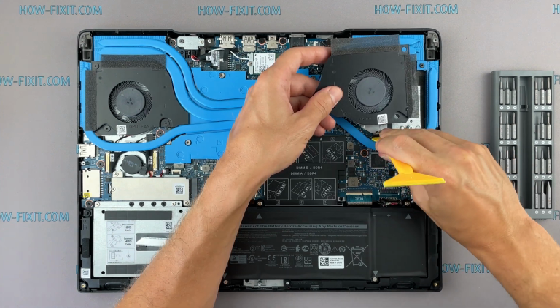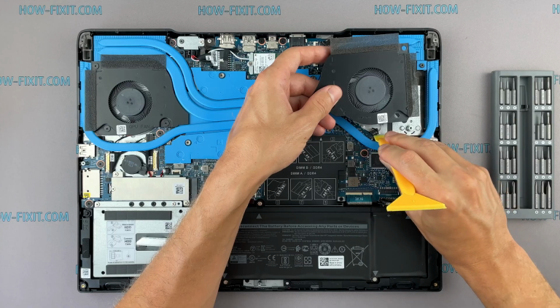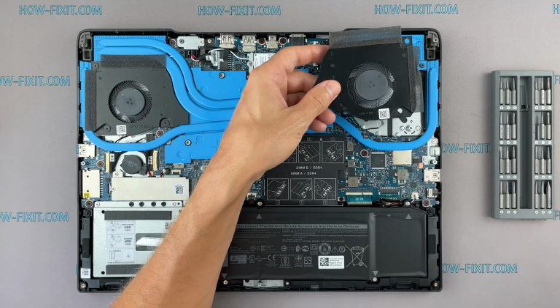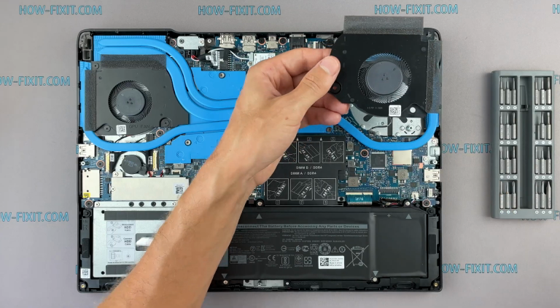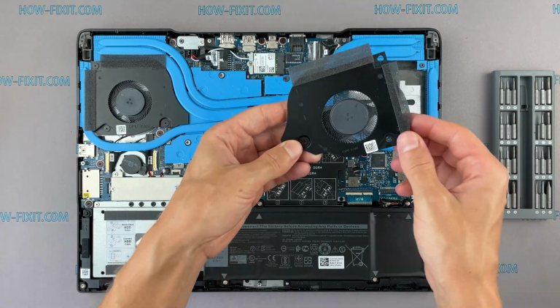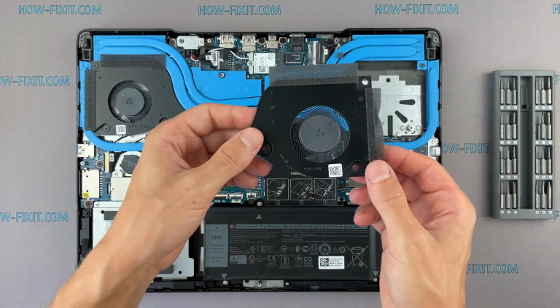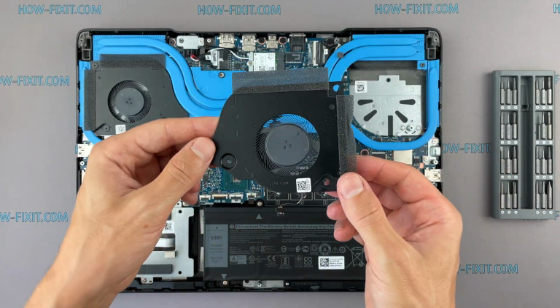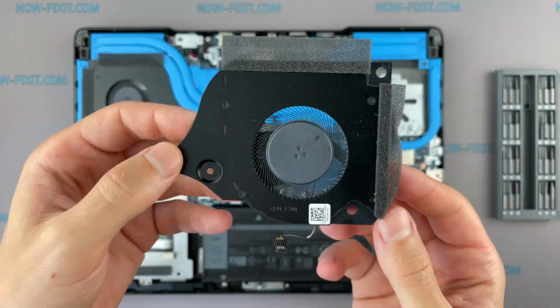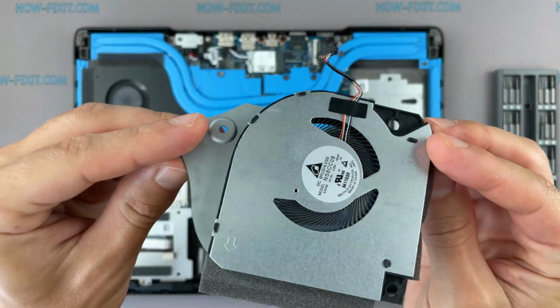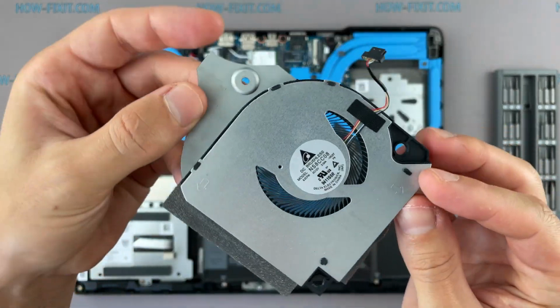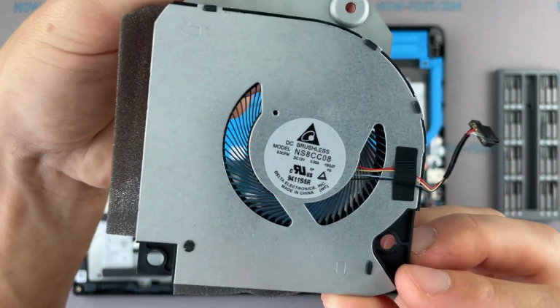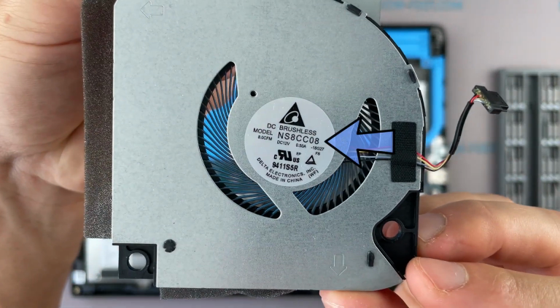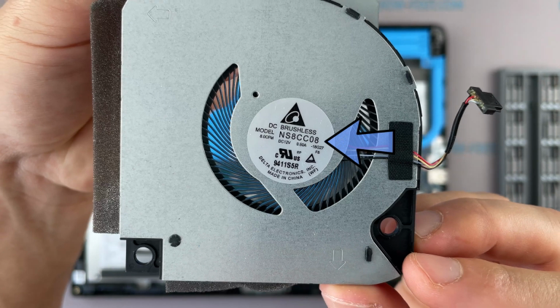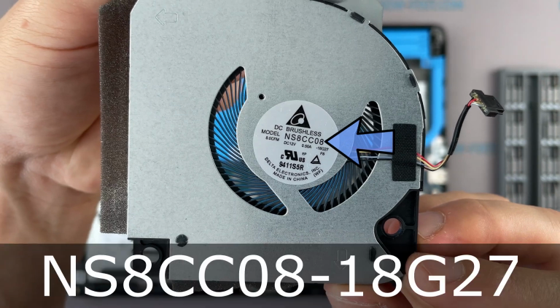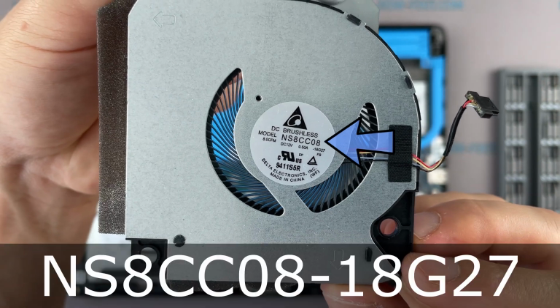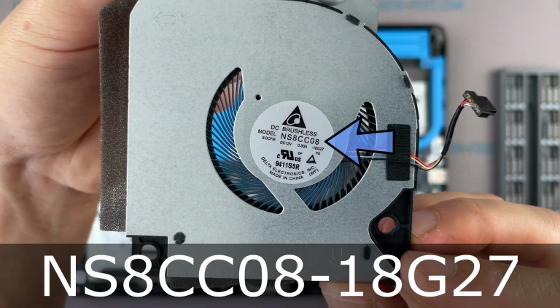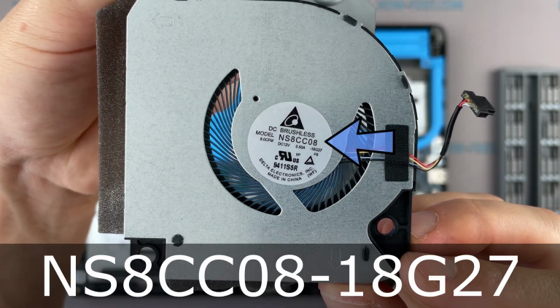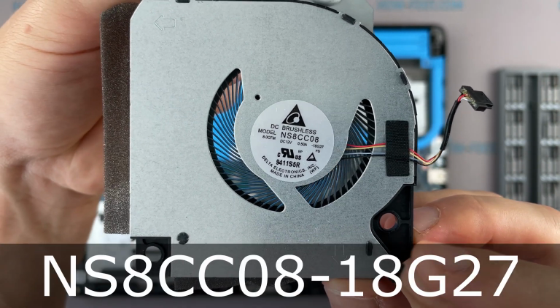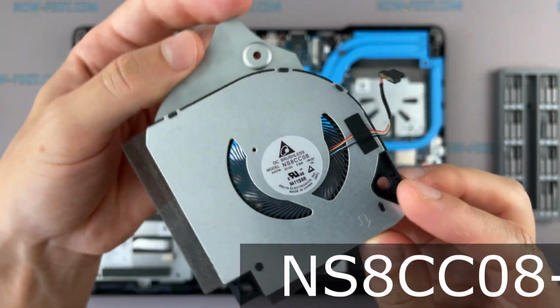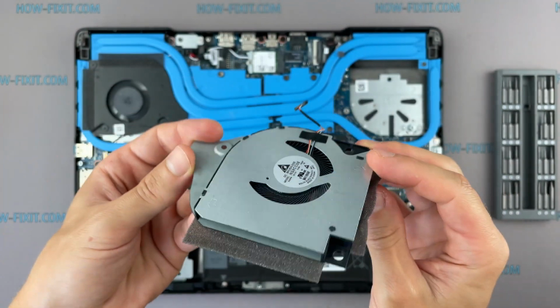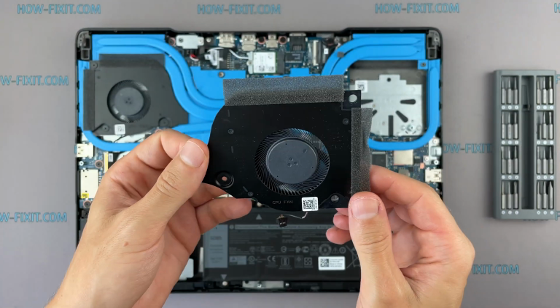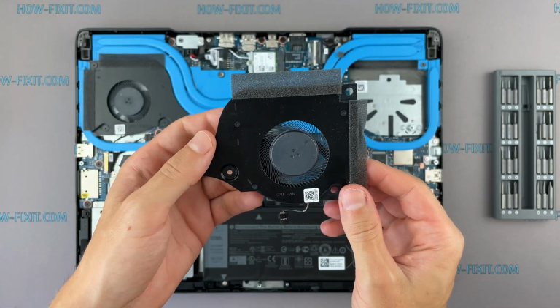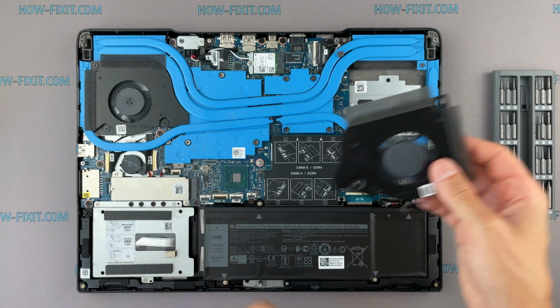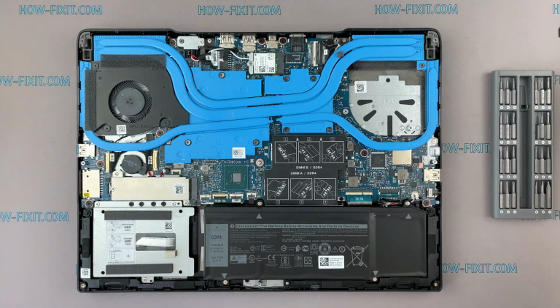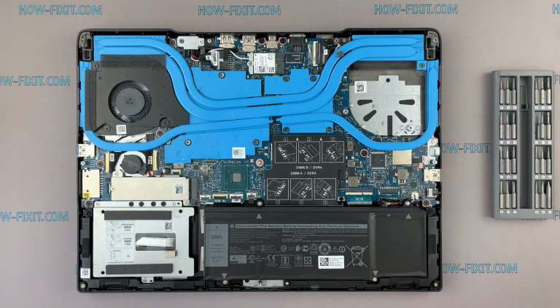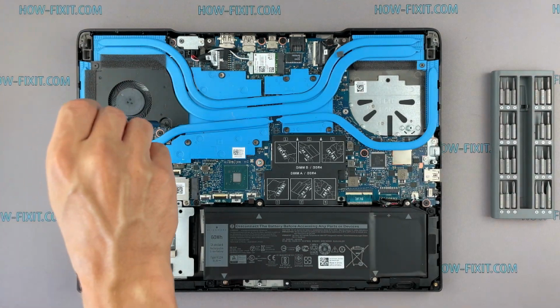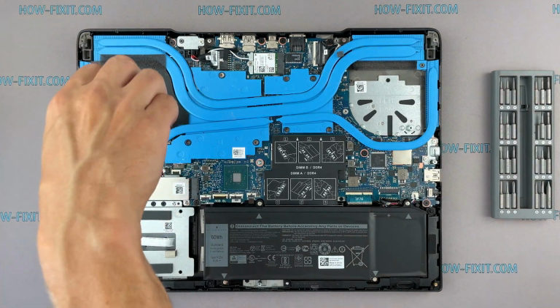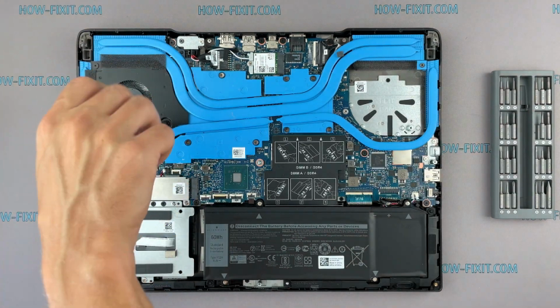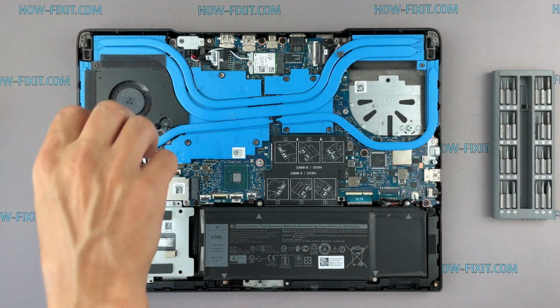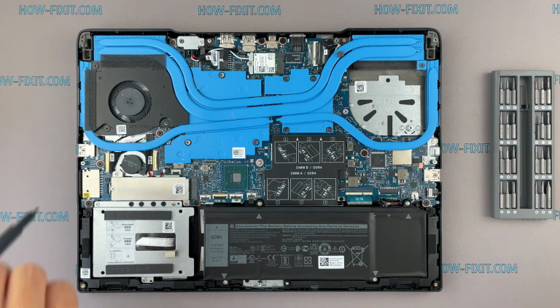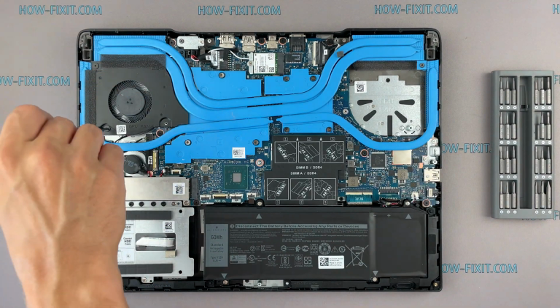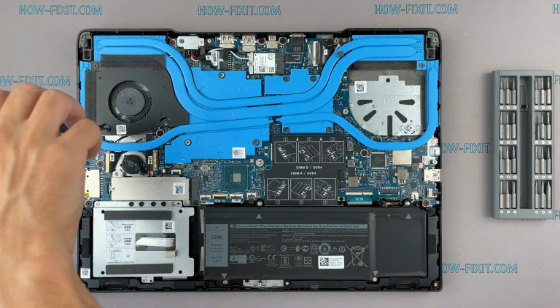If the fan is very noisy or doesn't work at all, you need to replace the fan. You can find a compatible fan for the replacement using the part number, and also in the description under the video there is a link where you can buy a new fan for this laptop.